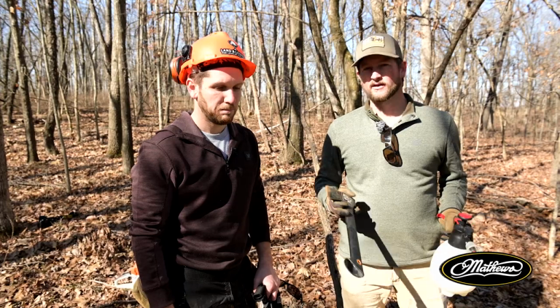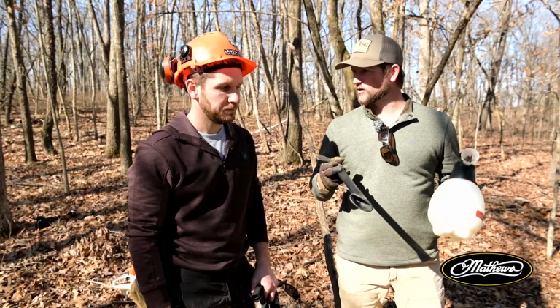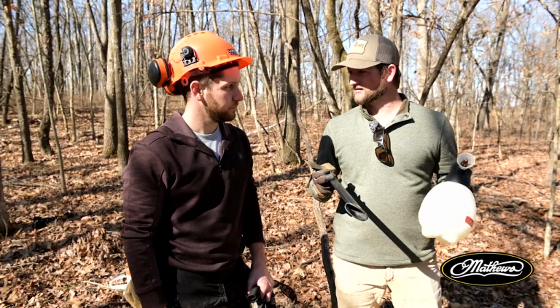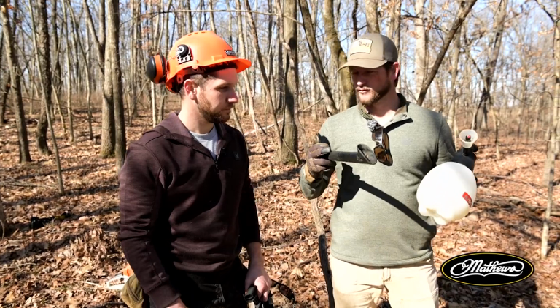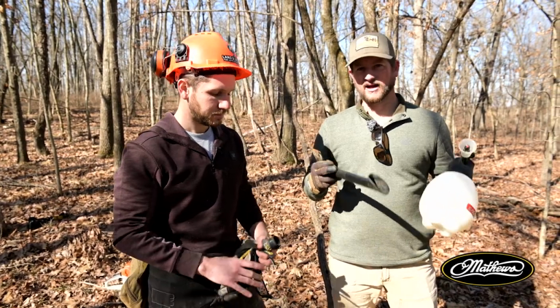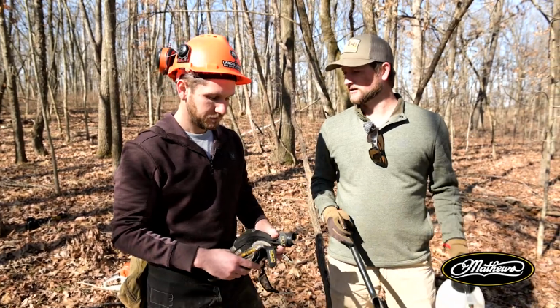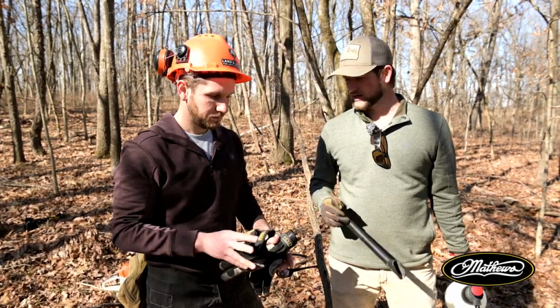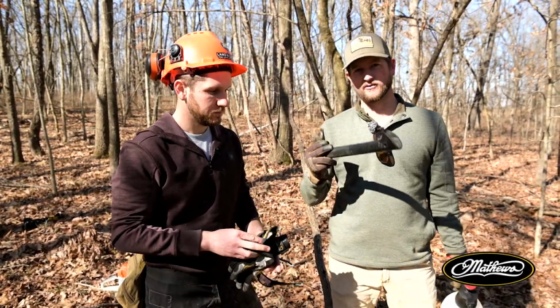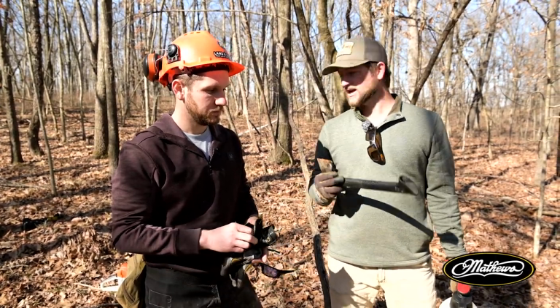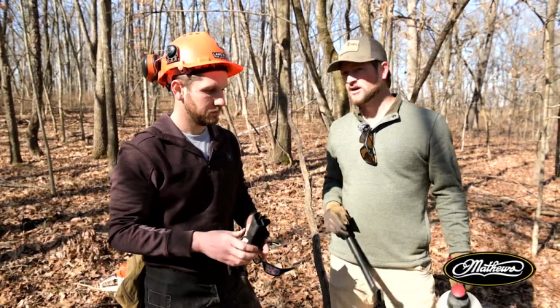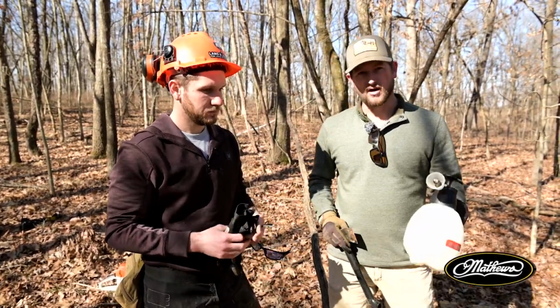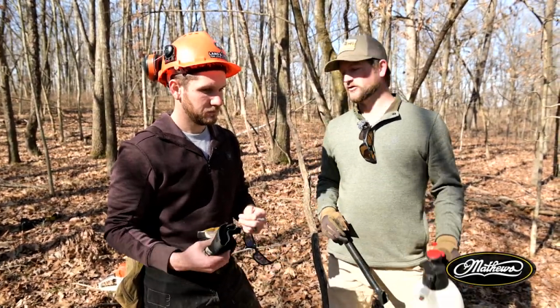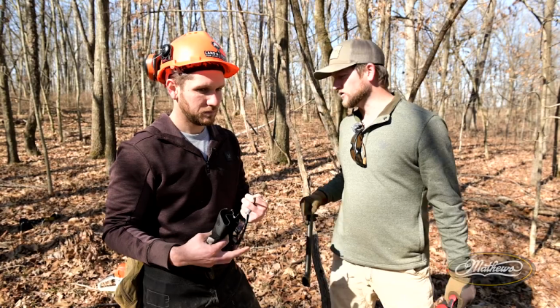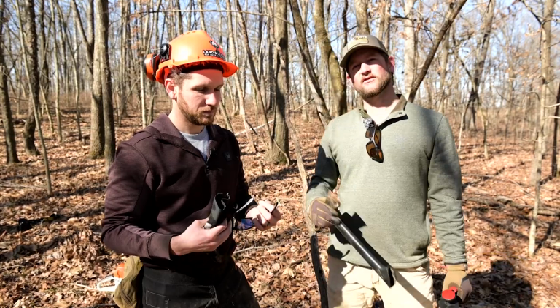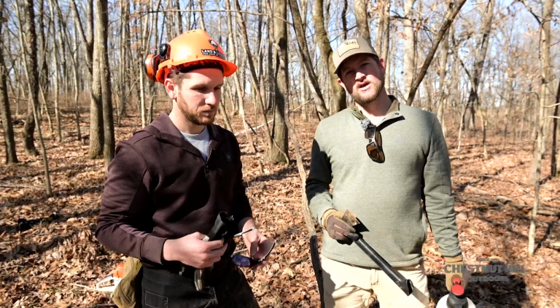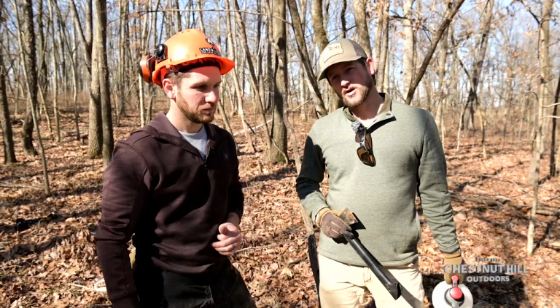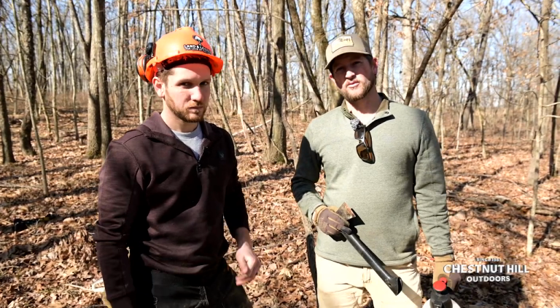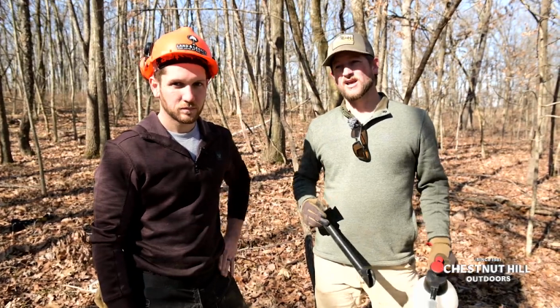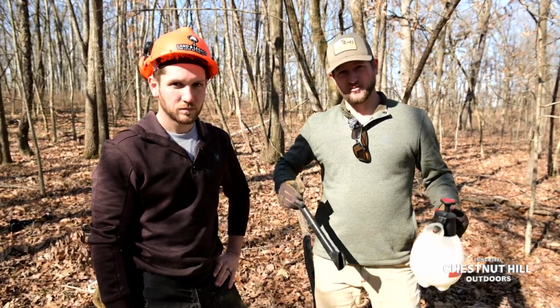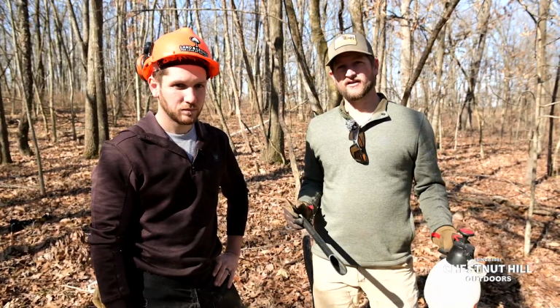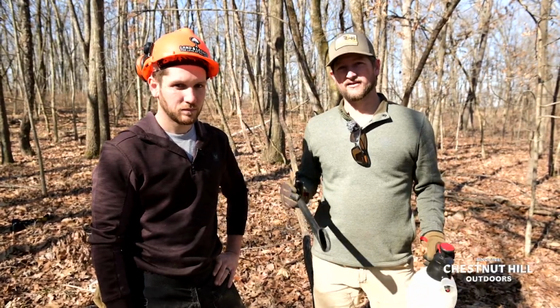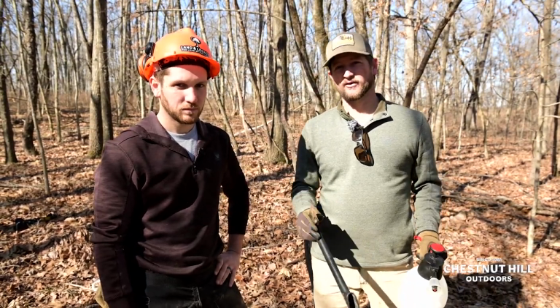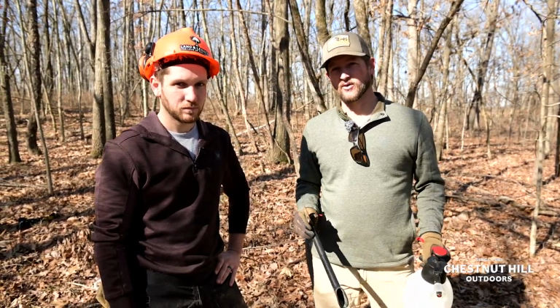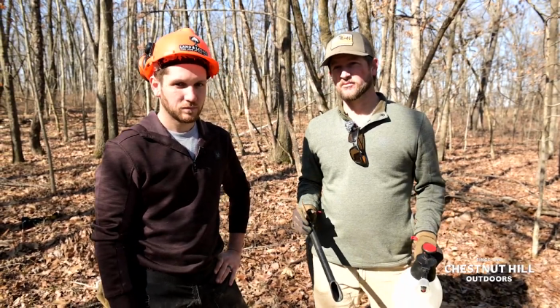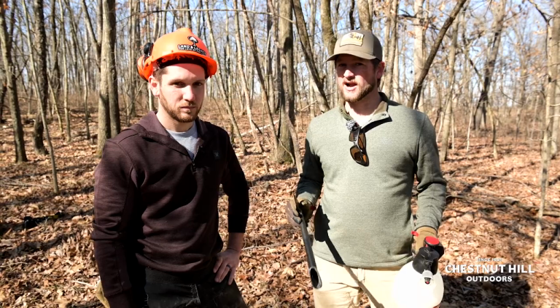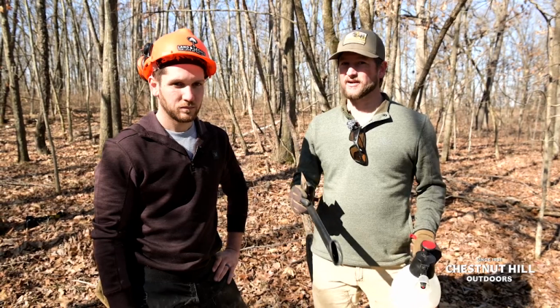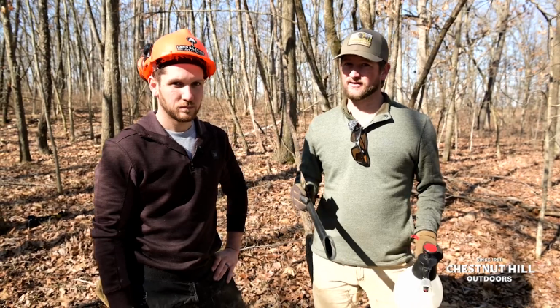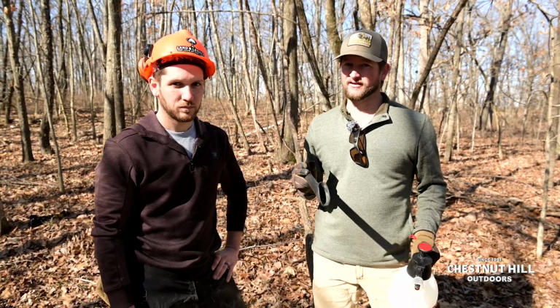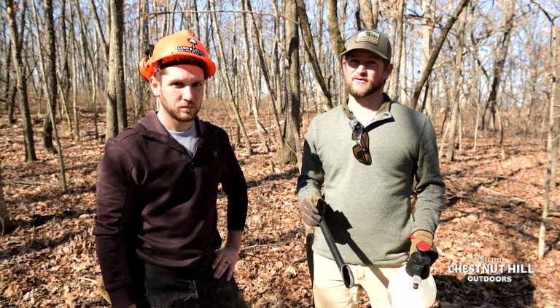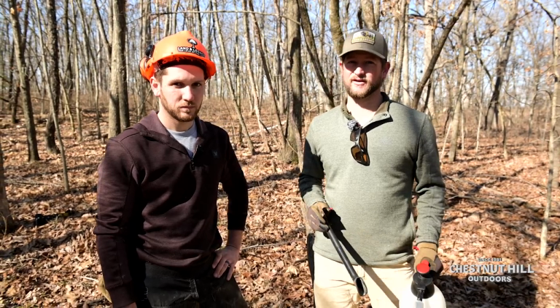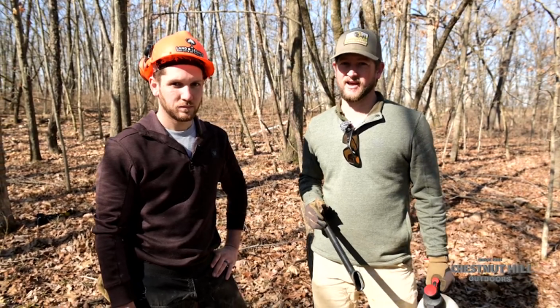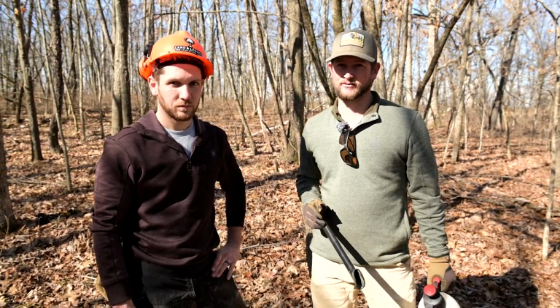That's where we really like to key in on with a hatchet, bottle of herbicide, or a chainsaw and a bottle of herbicide — to bring sunlight to the forest floor but not create a mess that makes it hard for the turkeys to navigate through.